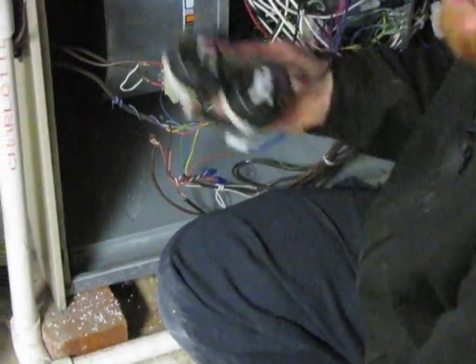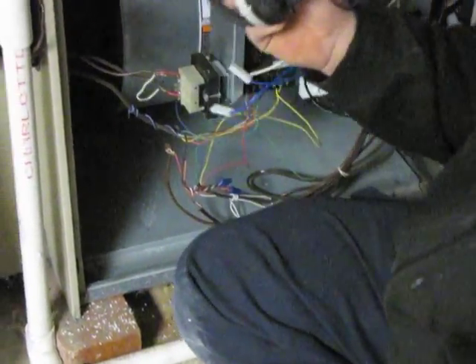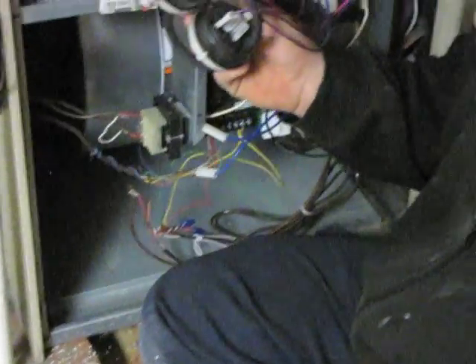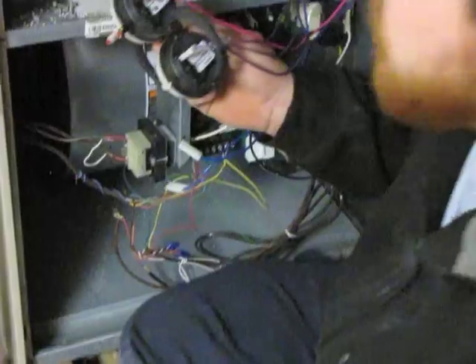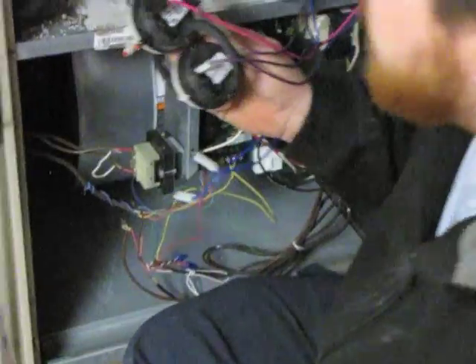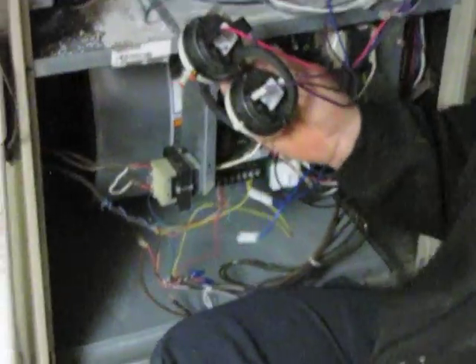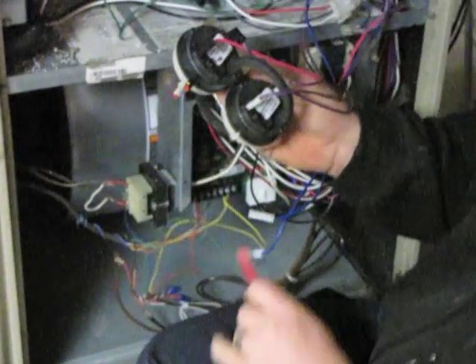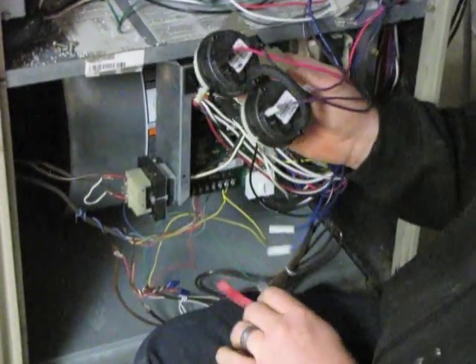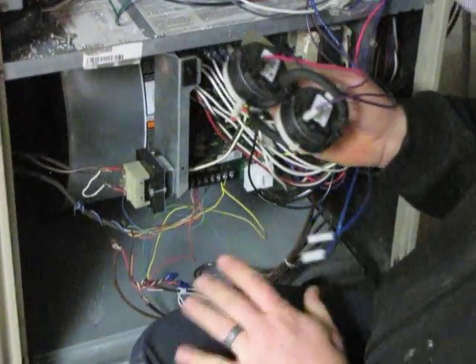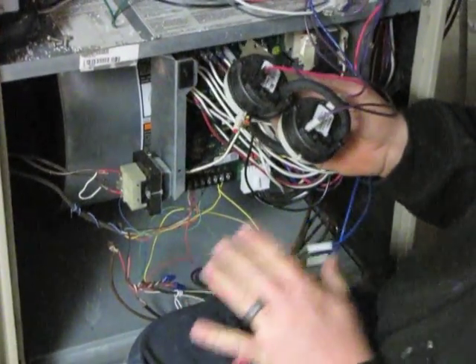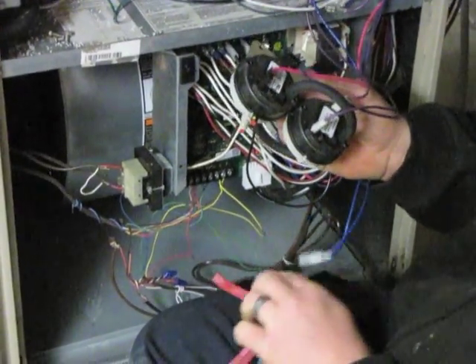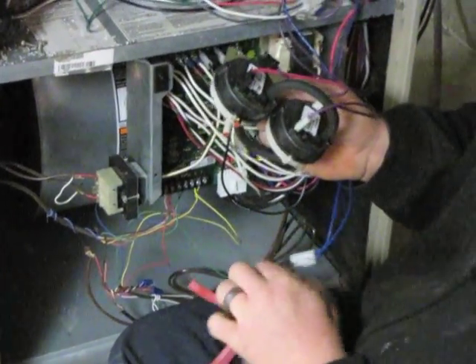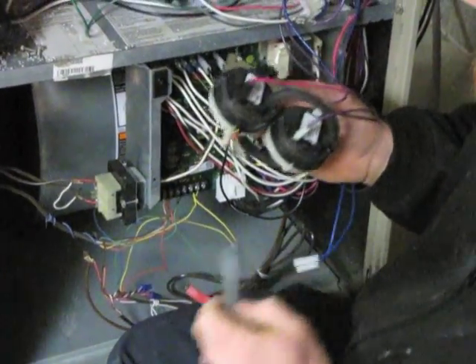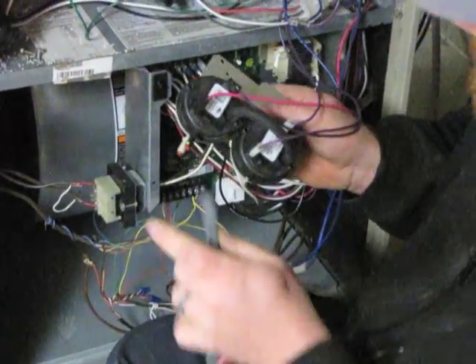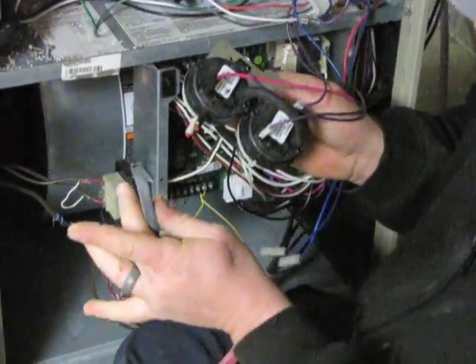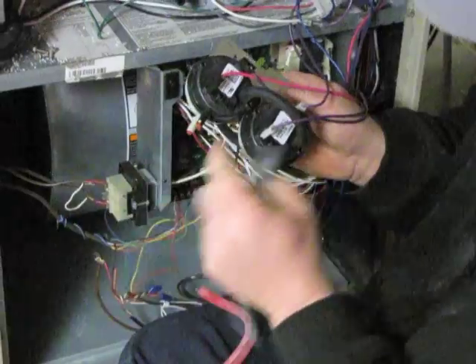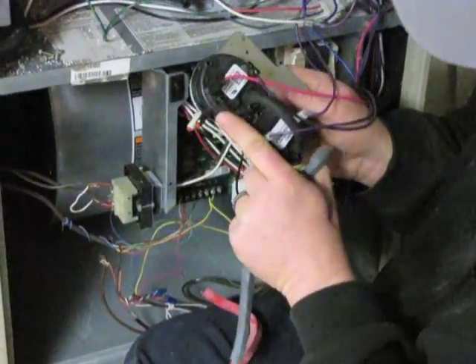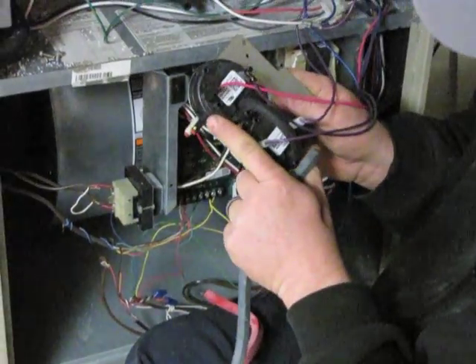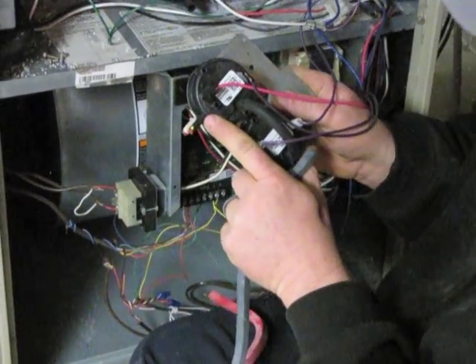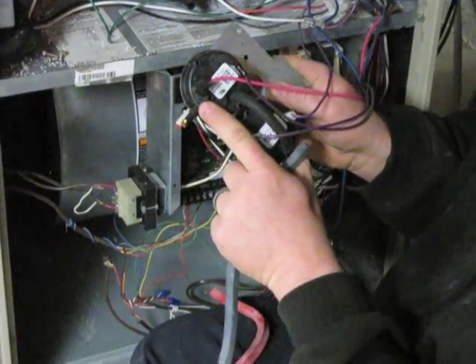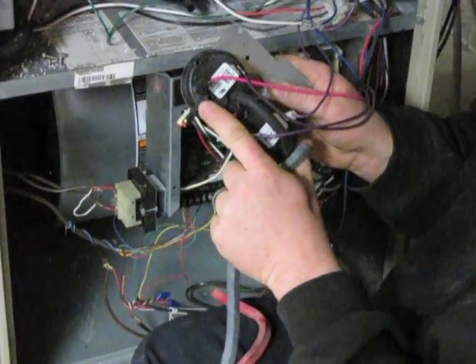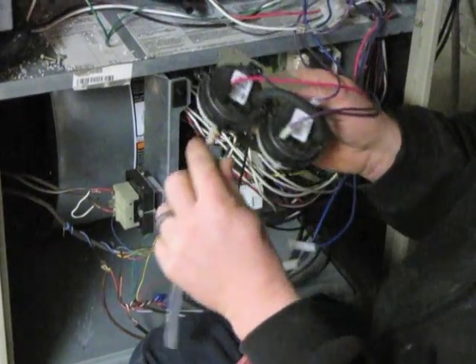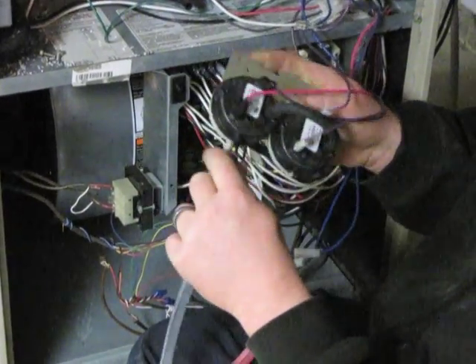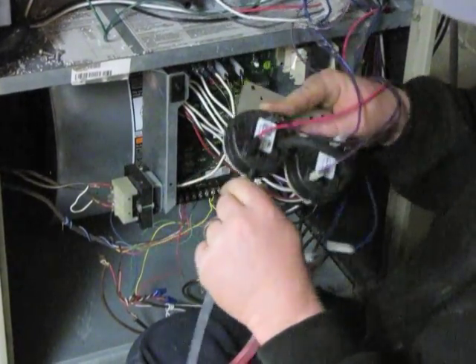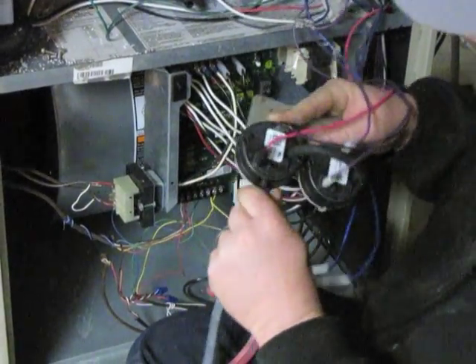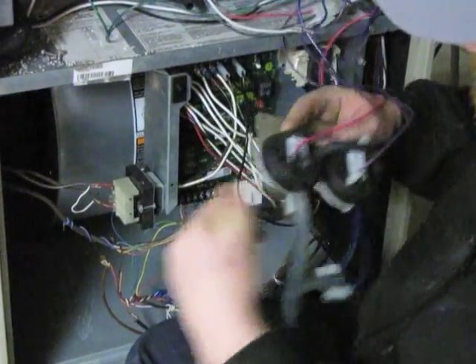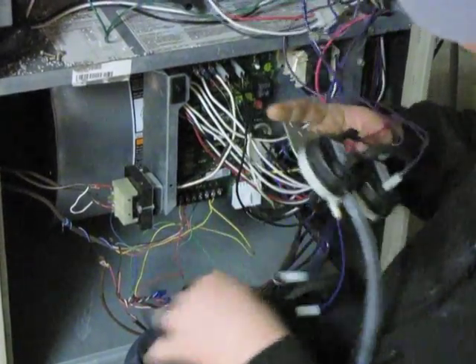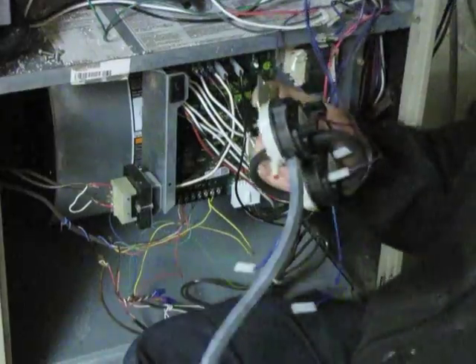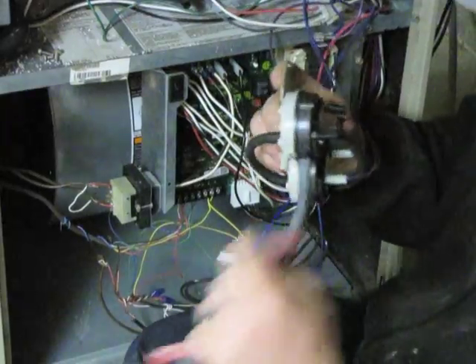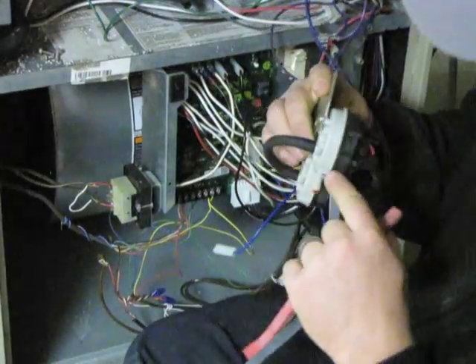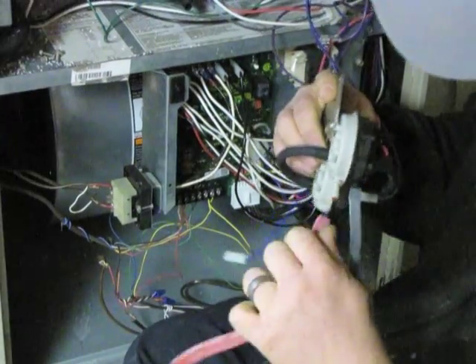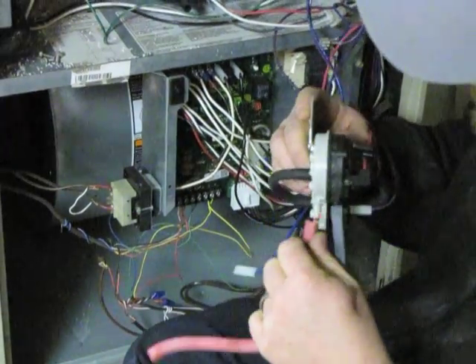After you have your switch rewired, reconnect your vacuum lines. The black line is going to go to positive on the switch and the red line is going to go to negative on the switch.